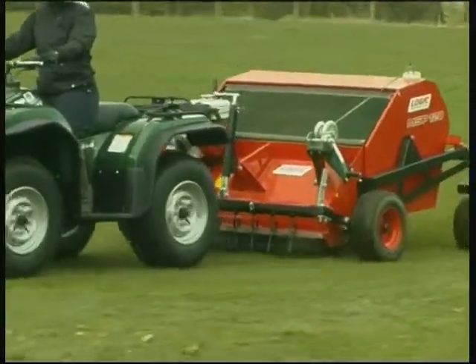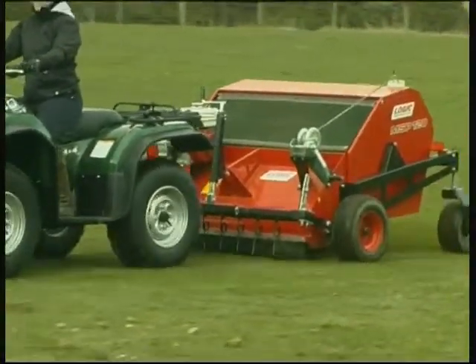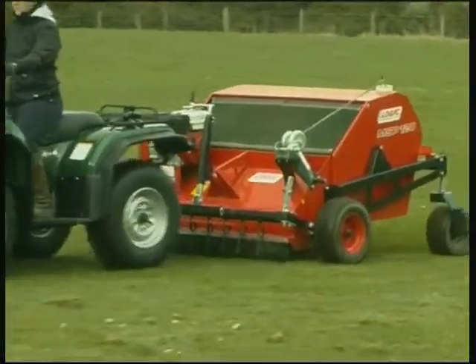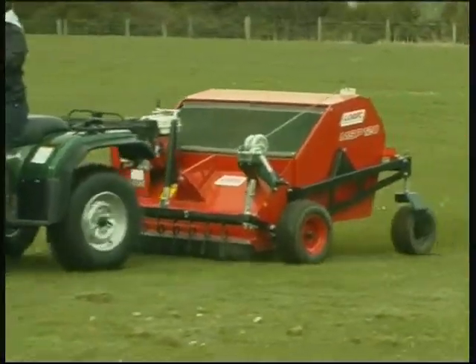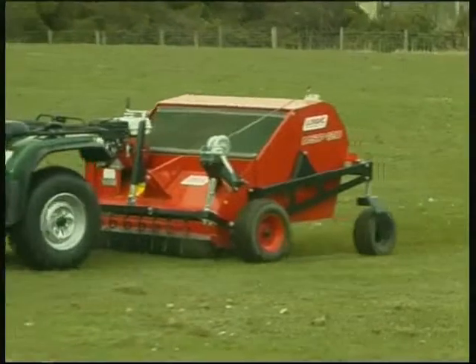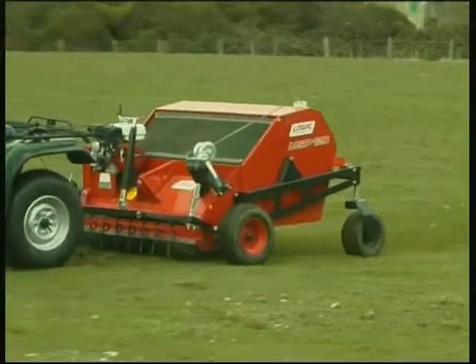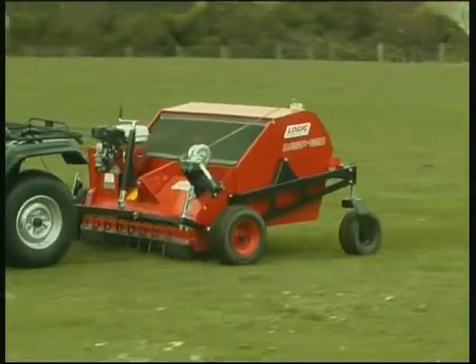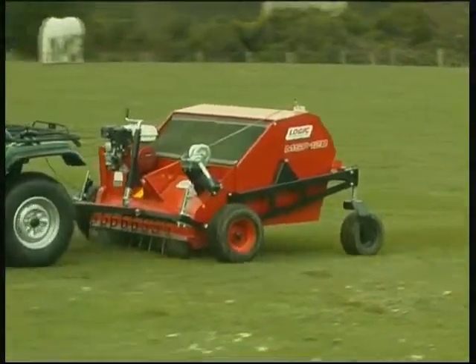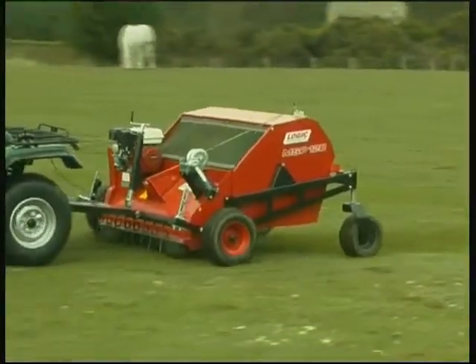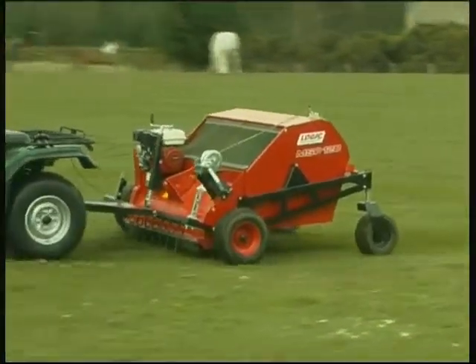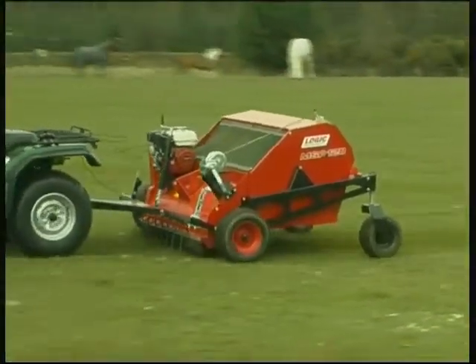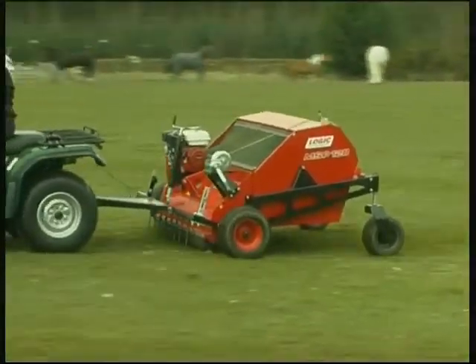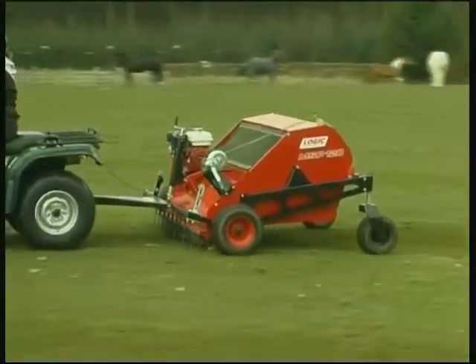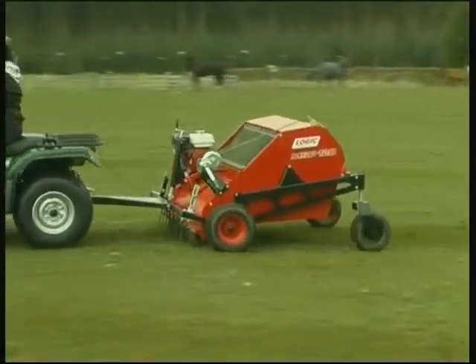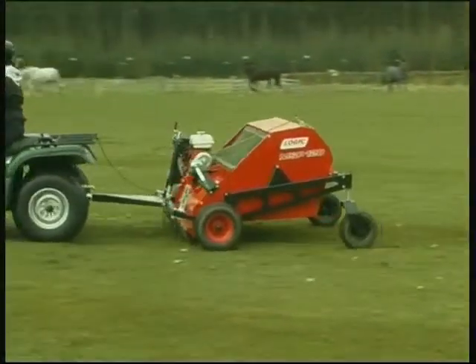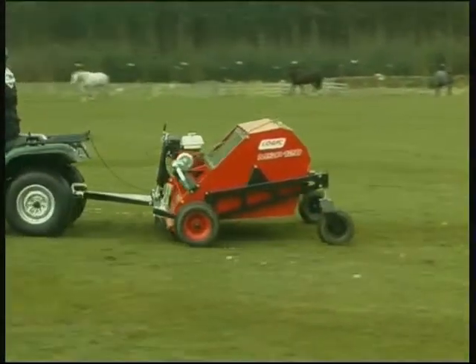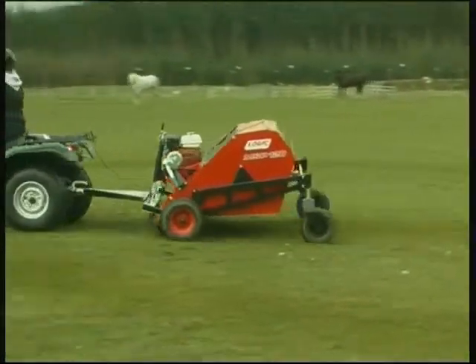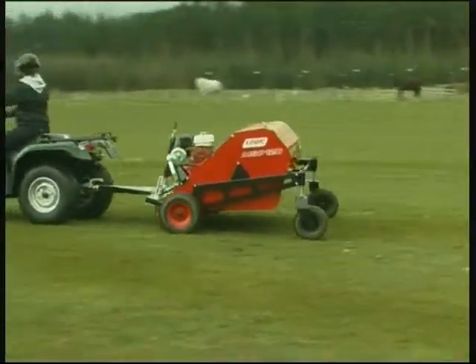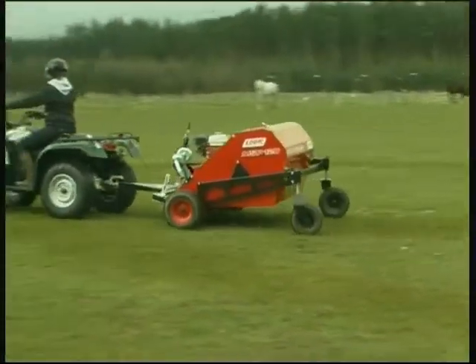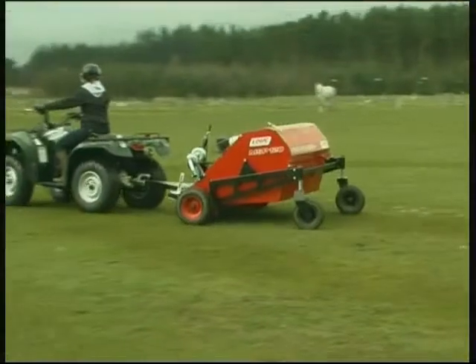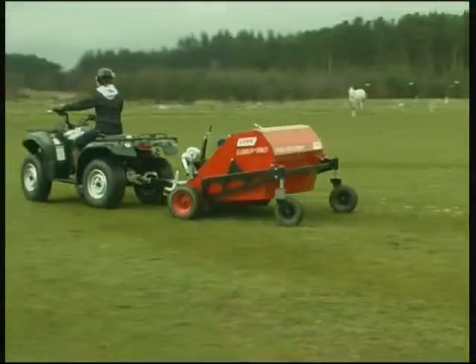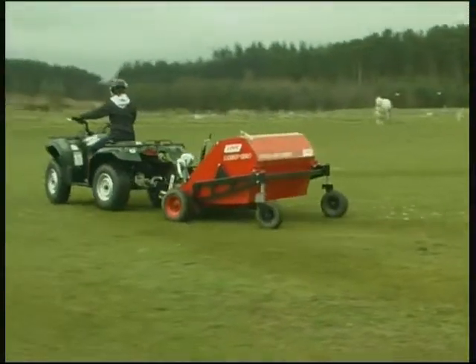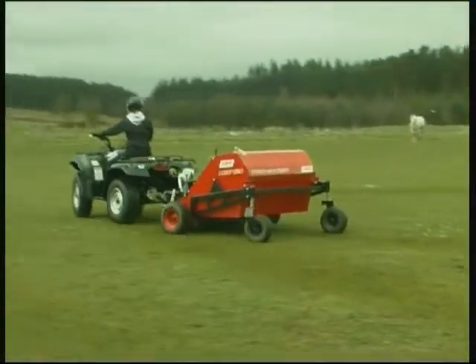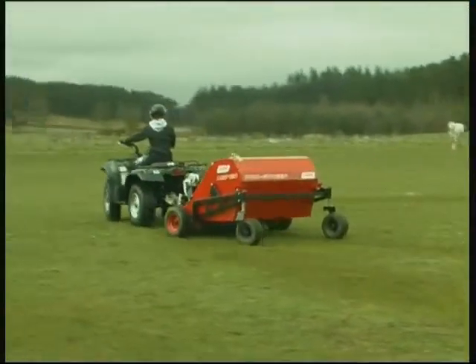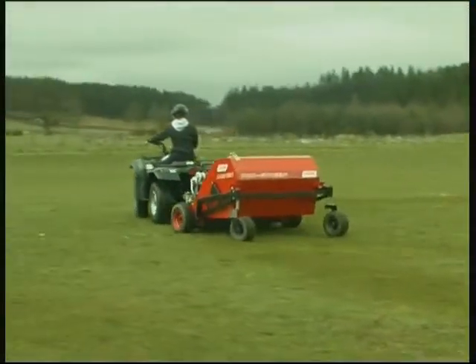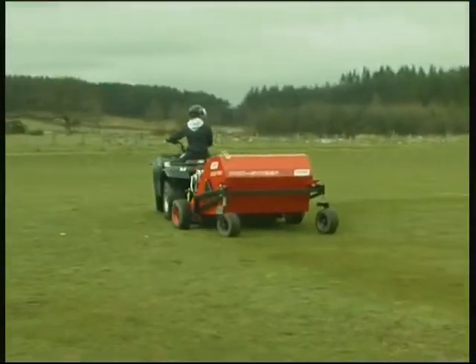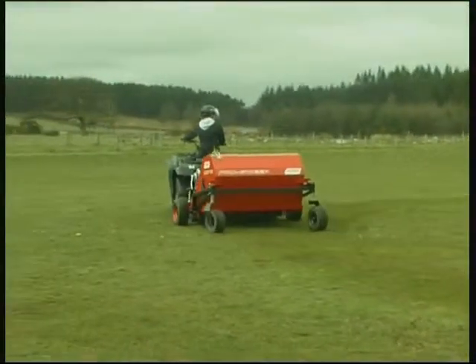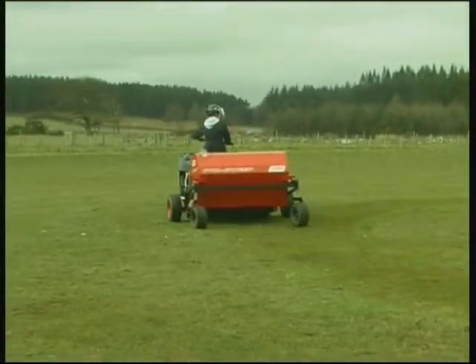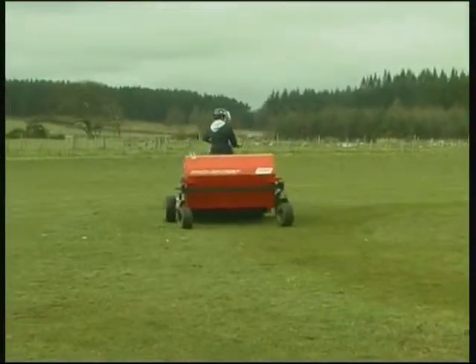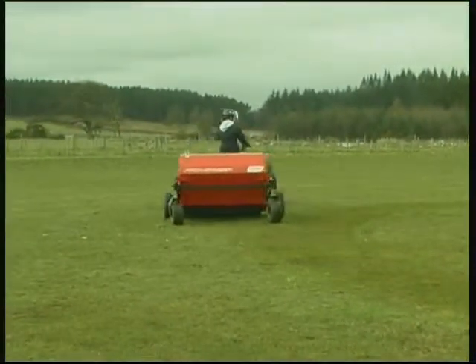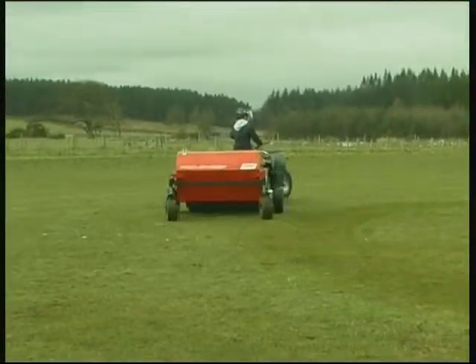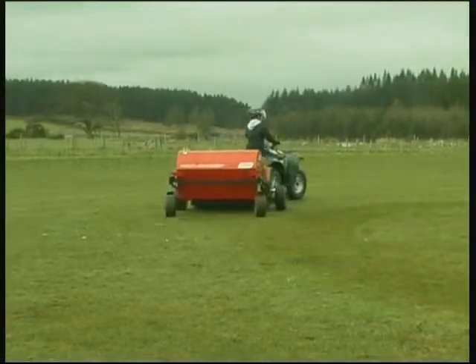Using an MSP ProSweep is up to 10 times faster than cleaning paddocks by hand and is way easier, faster and more efficient than other paddock cleaning methods such as vacuum systems.